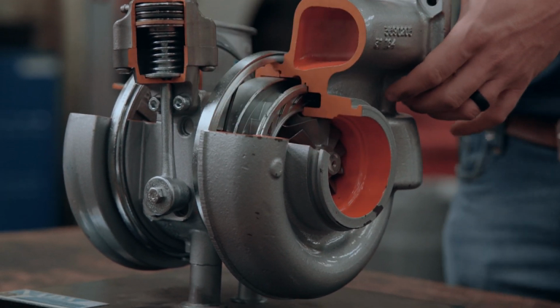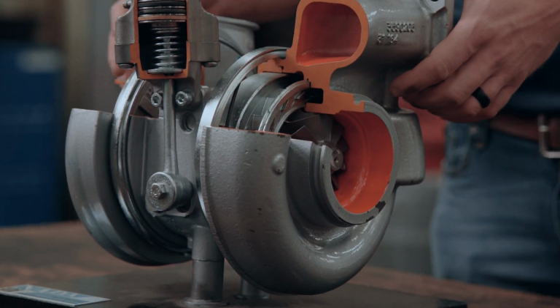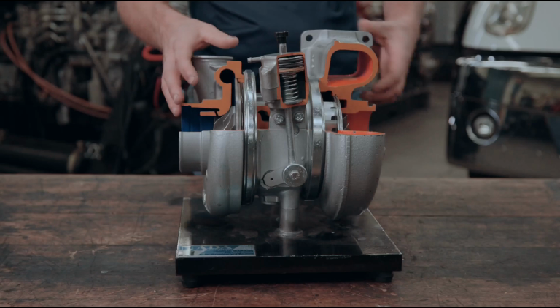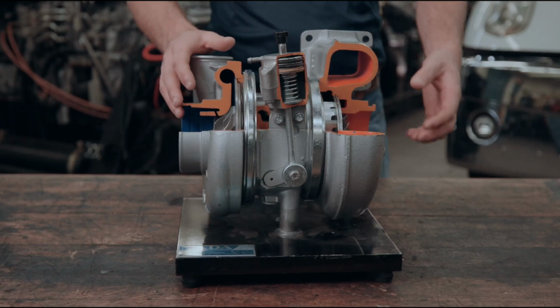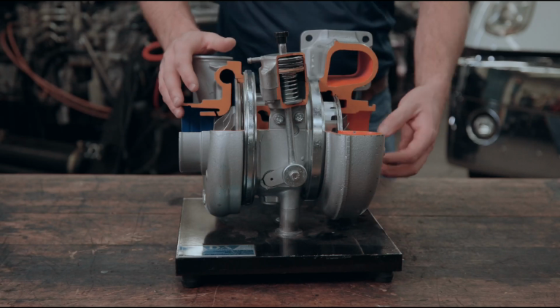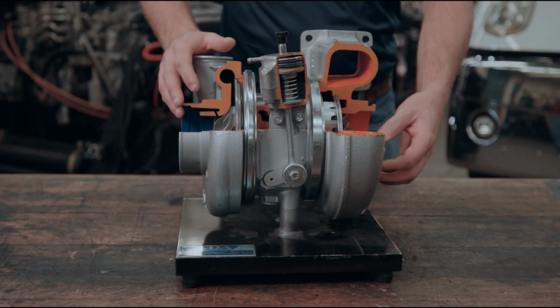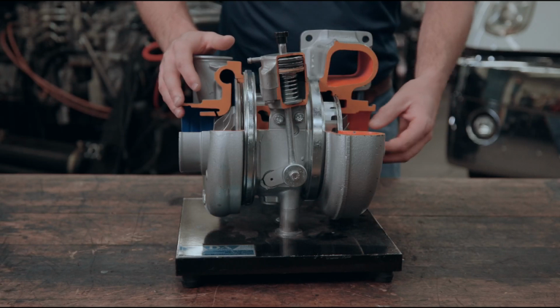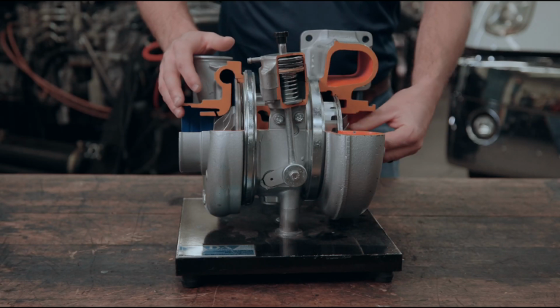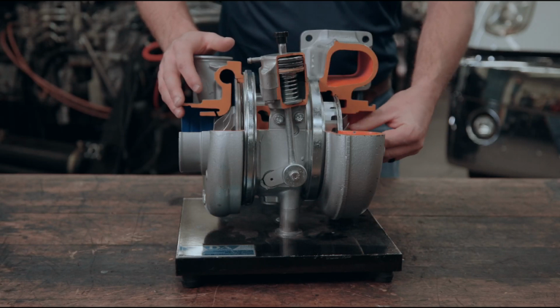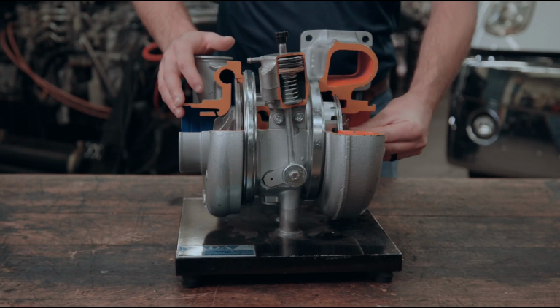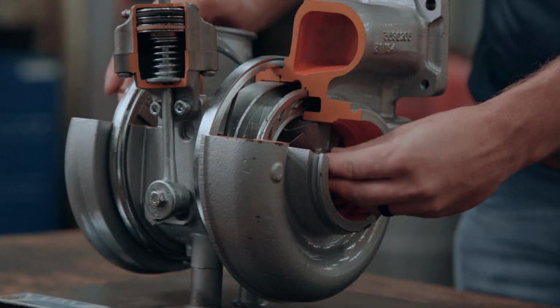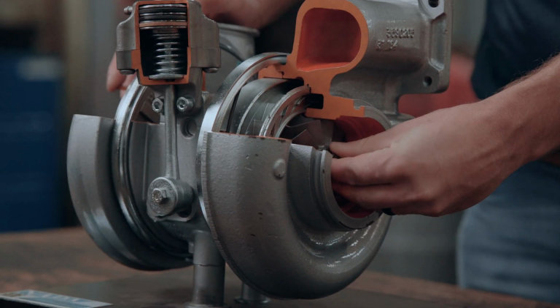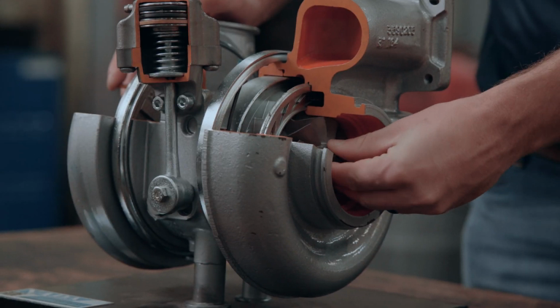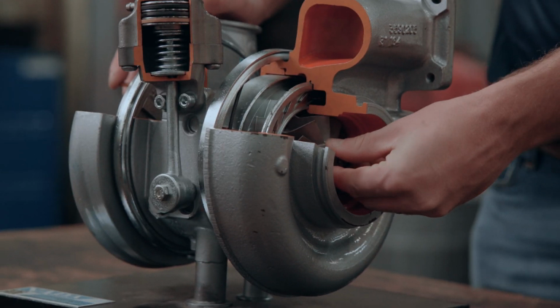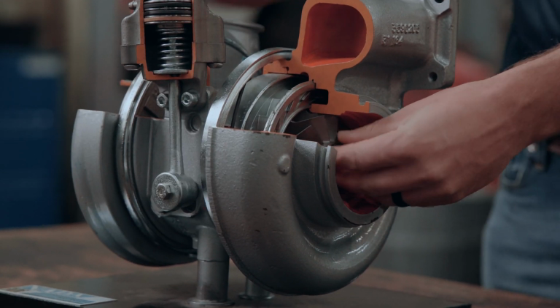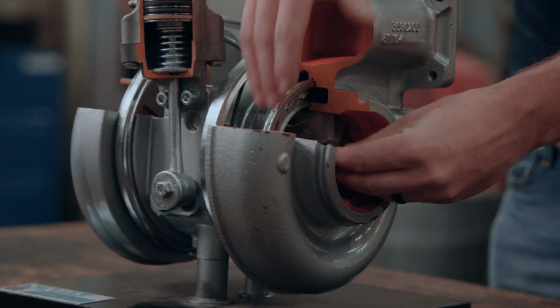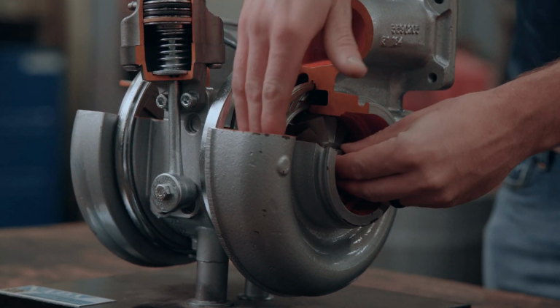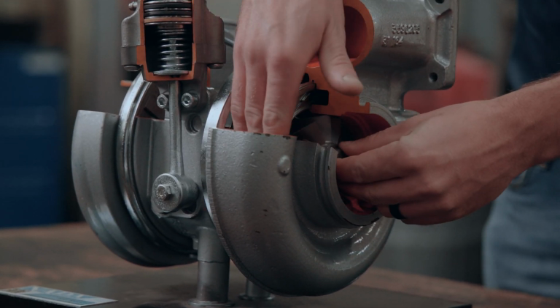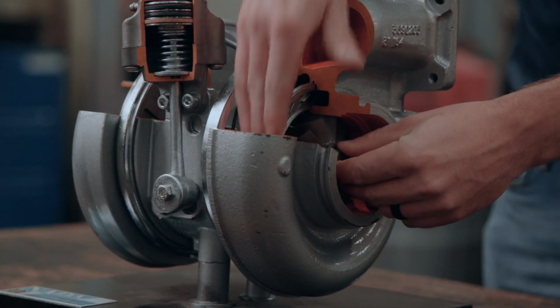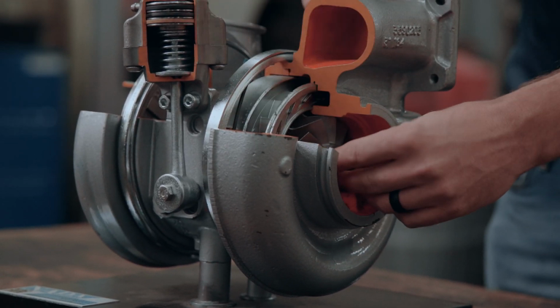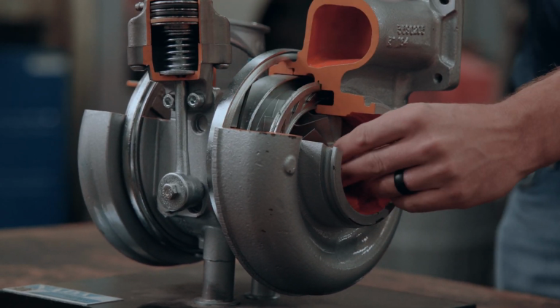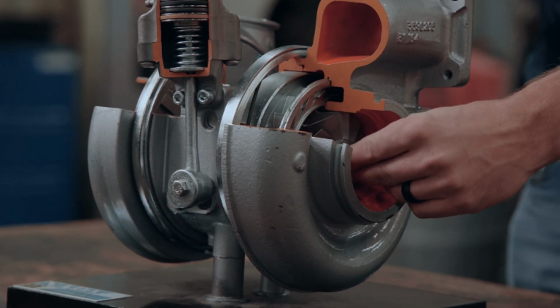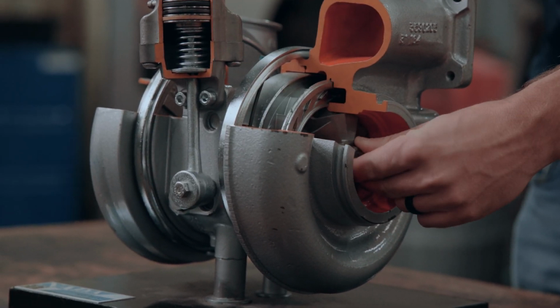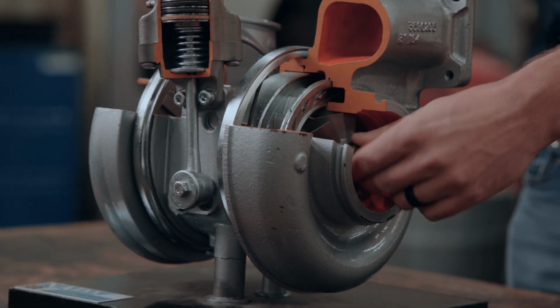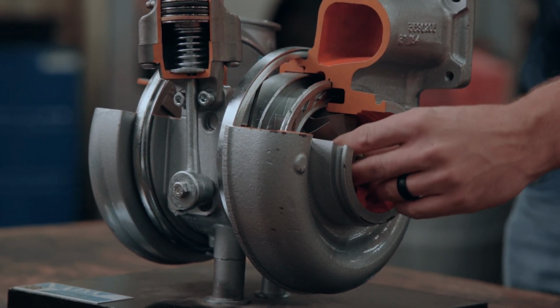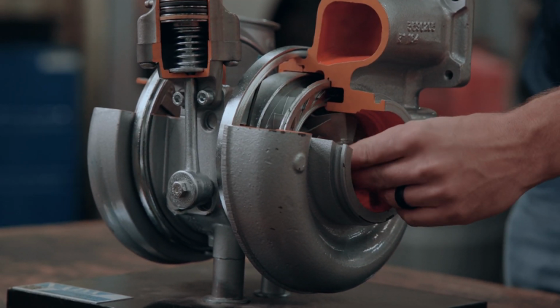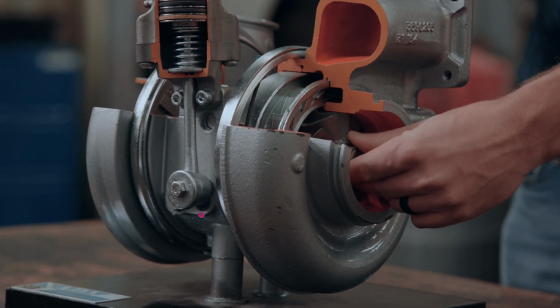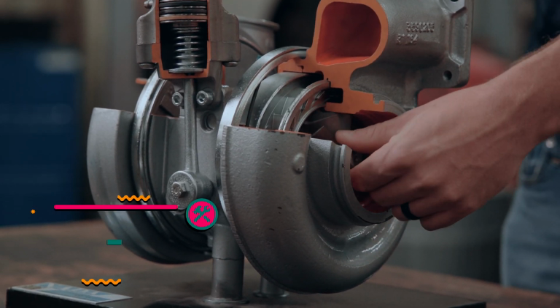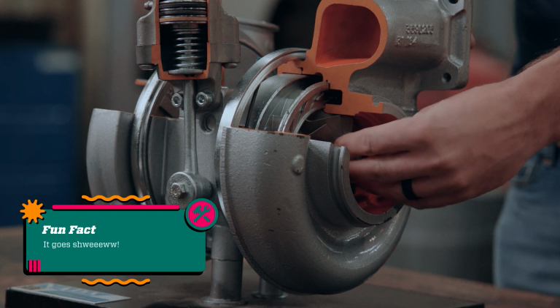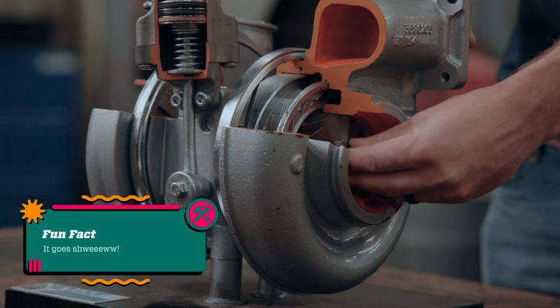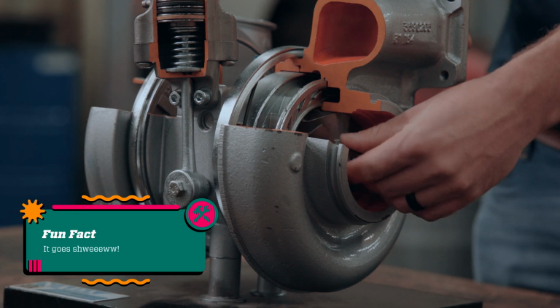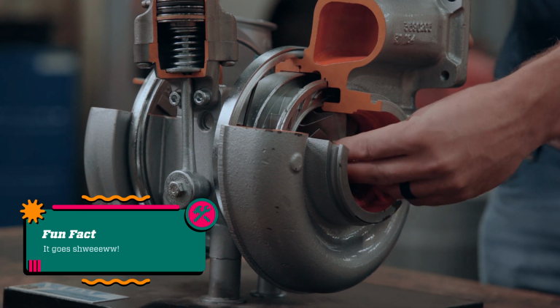Remember, the turbine is always the thing that we put energy into. So our exhaust gases flow through this turbocharger and act on the turbine, causing this turbine to spin. This is where the fun noises start and all the horsepower is made.